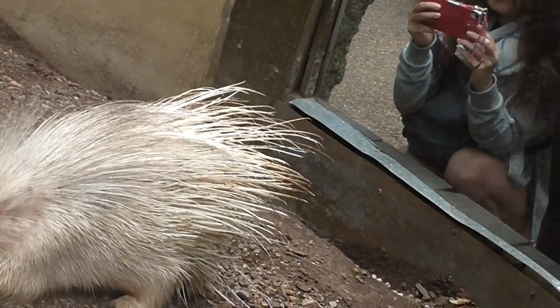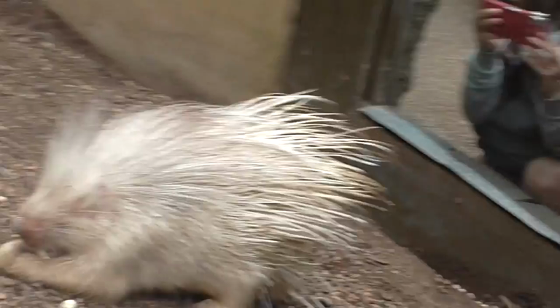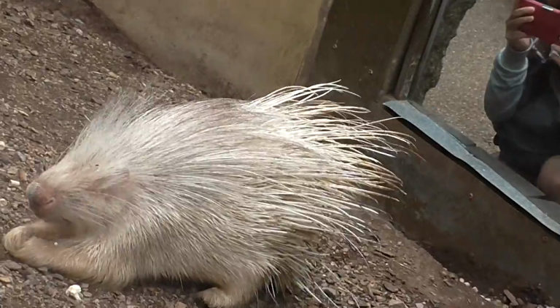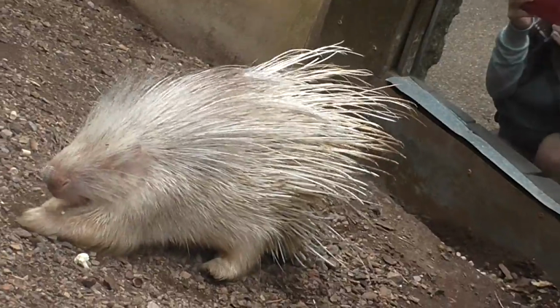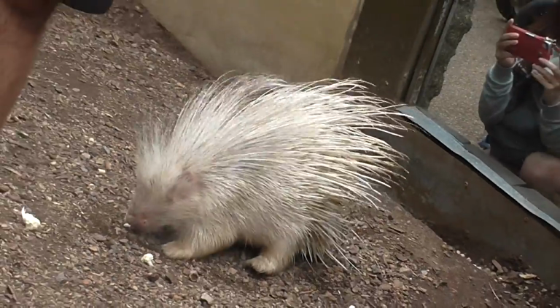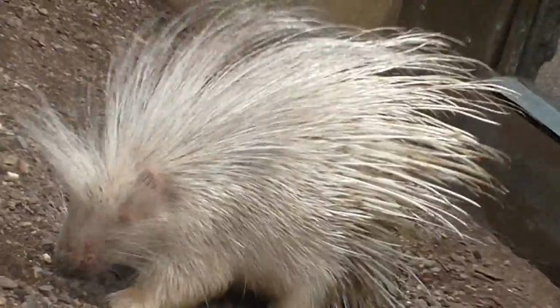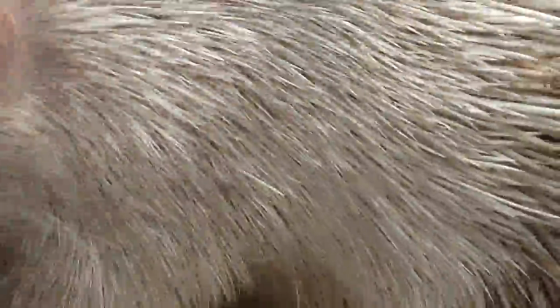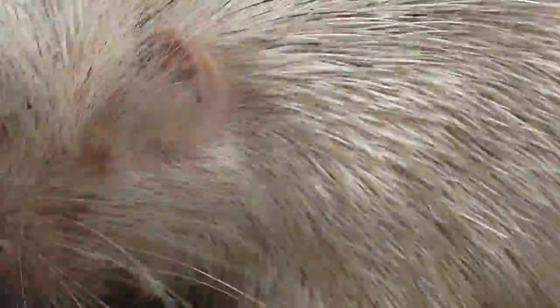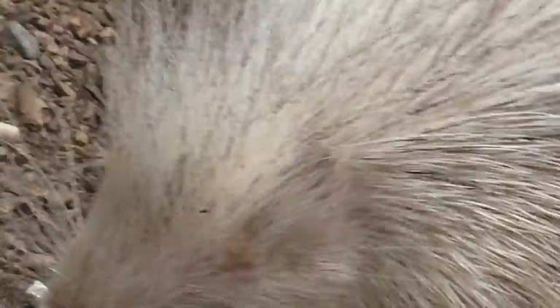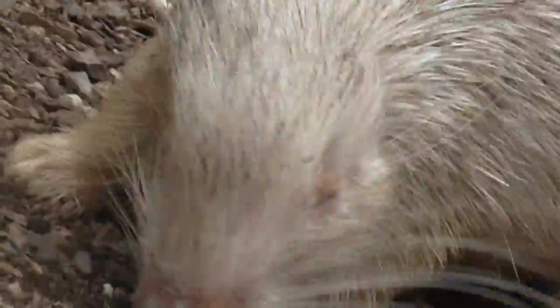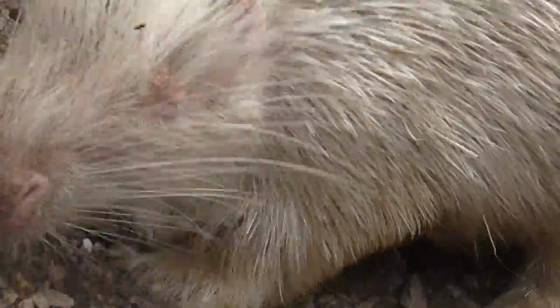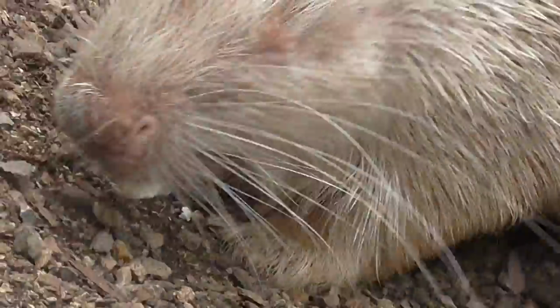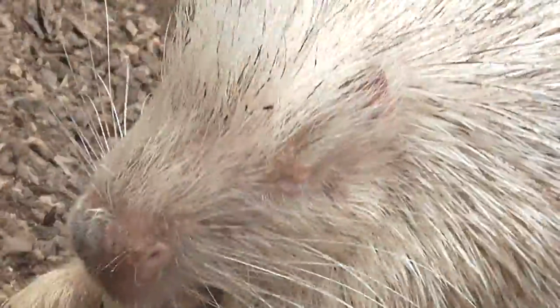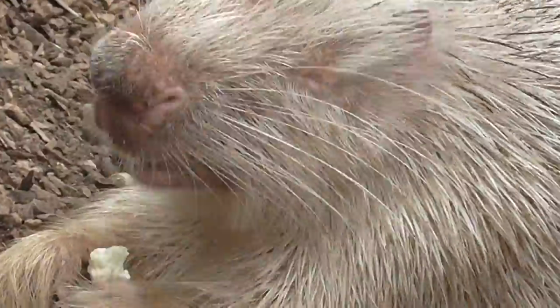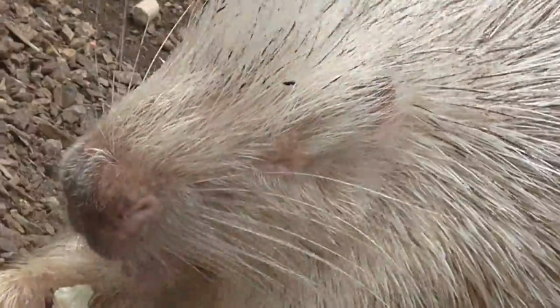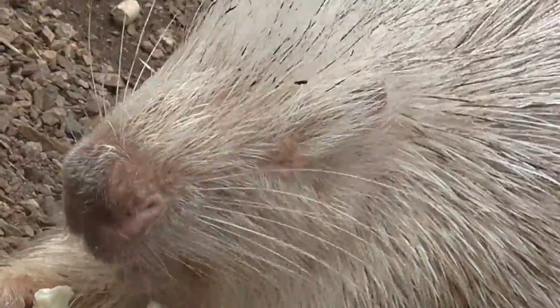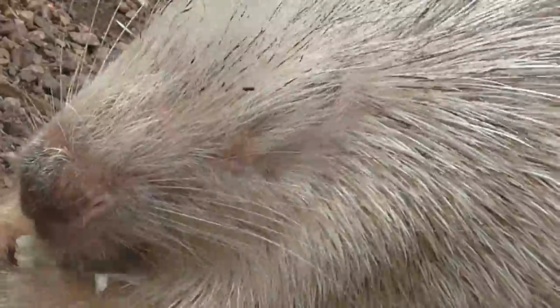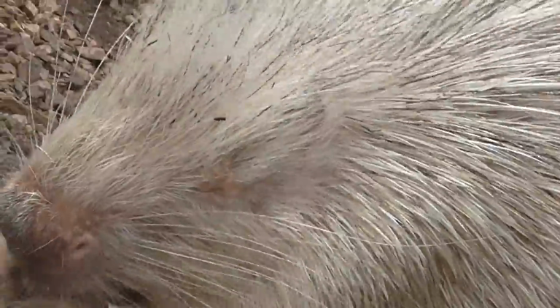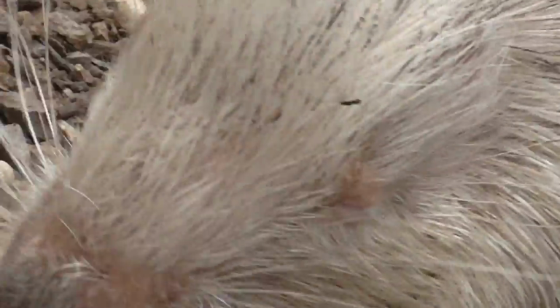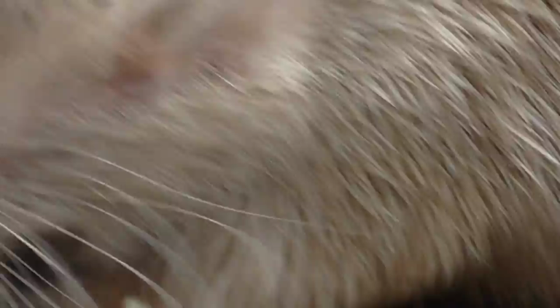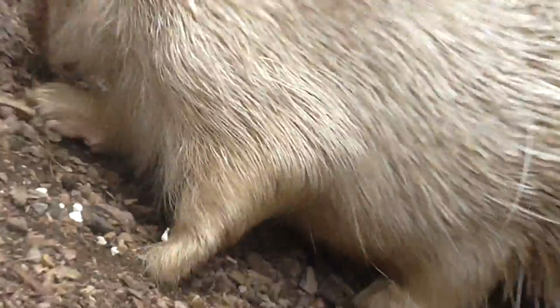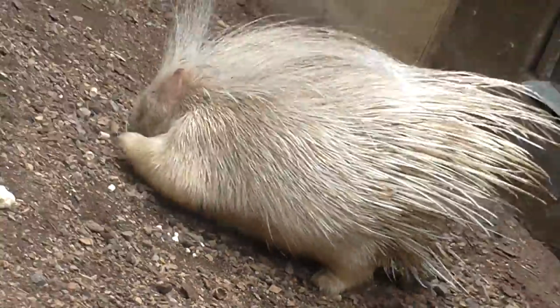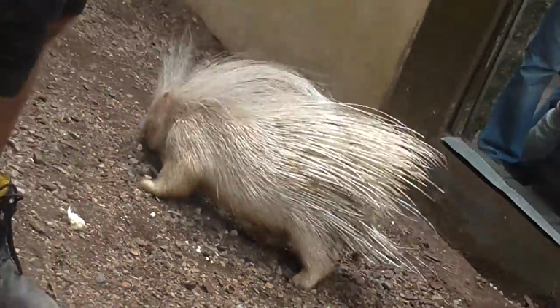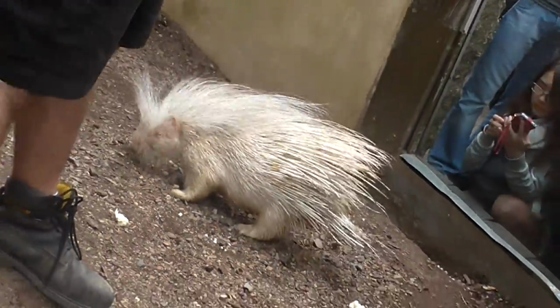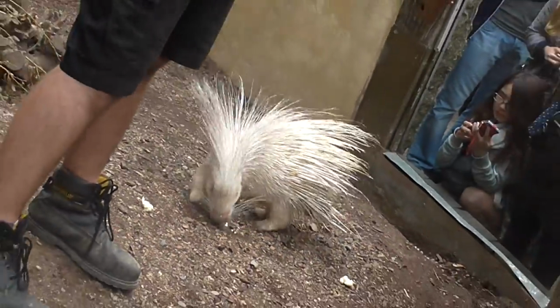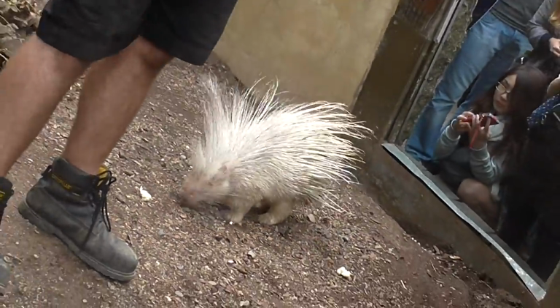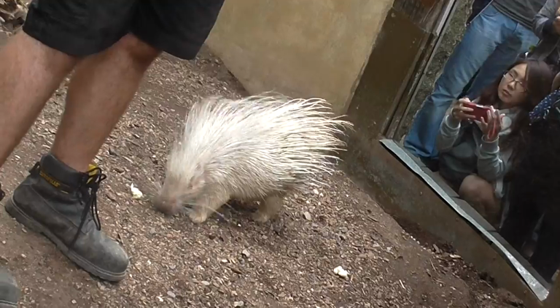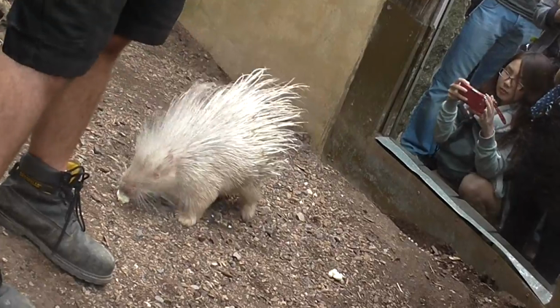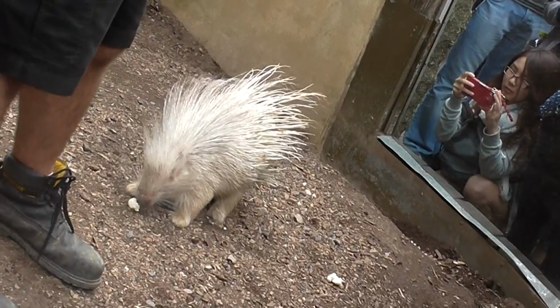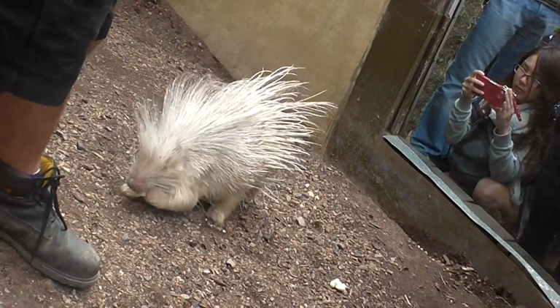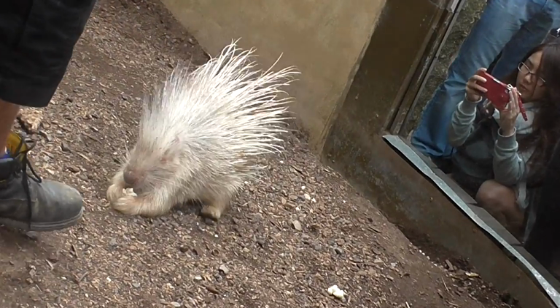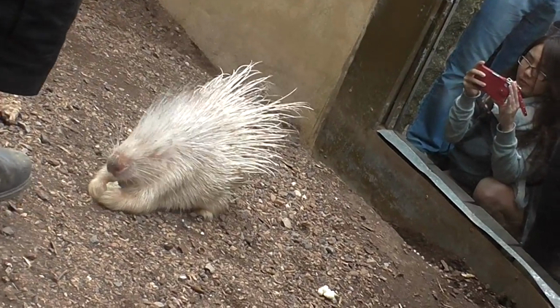The second way: if she was to run backwards into me now, apart from me being injured, she would leave six or seven quills in my leg. So if a lion has six or seven quills left around its mouth and it can't get rid of them, it won't be able to eat, it won't be able to hunt, and therefore it will die from starvation.